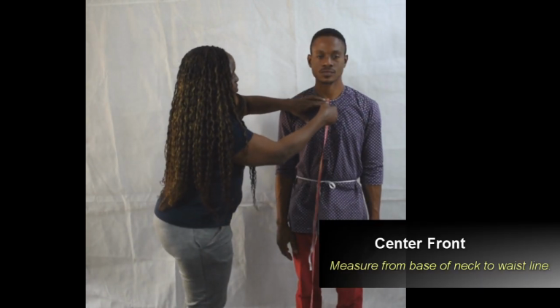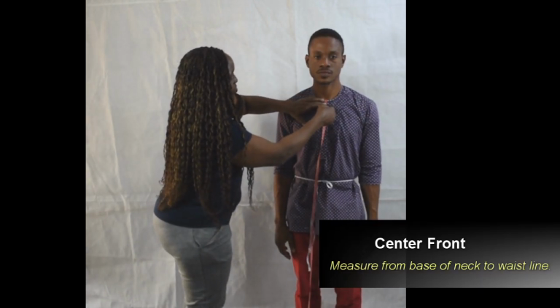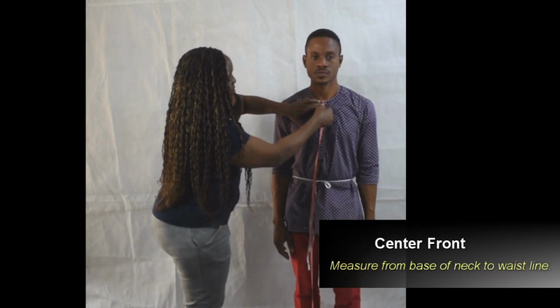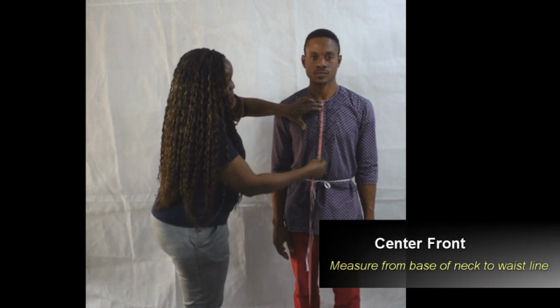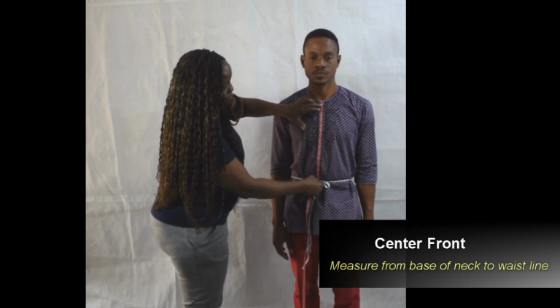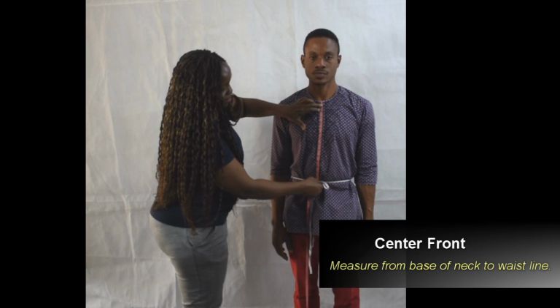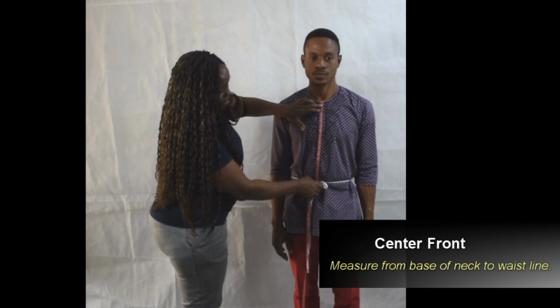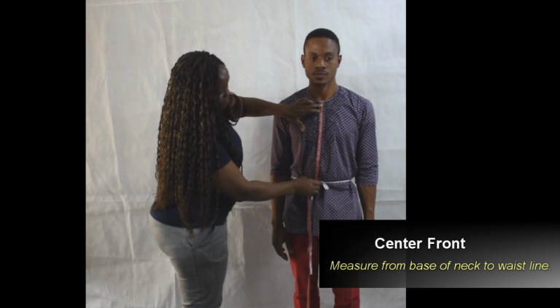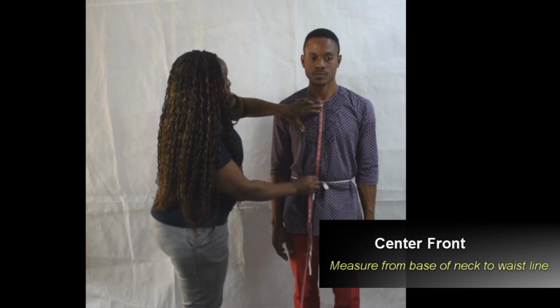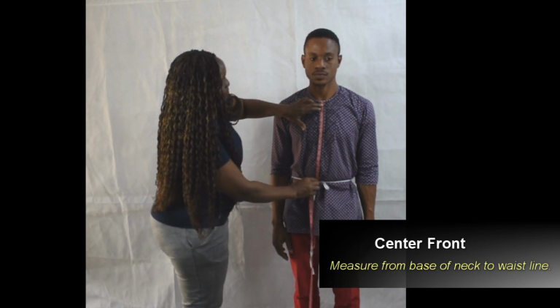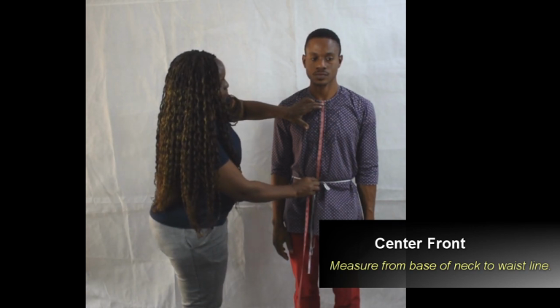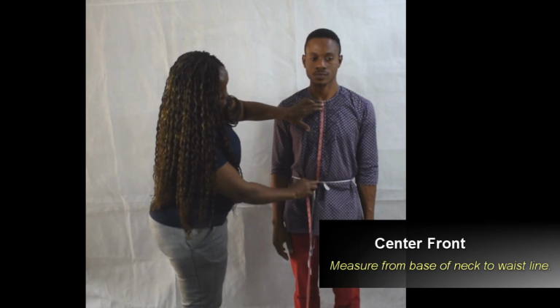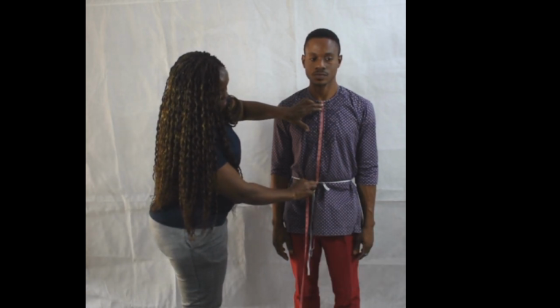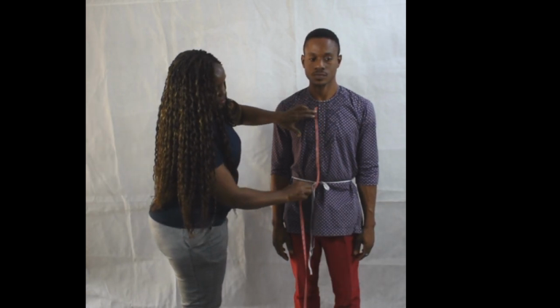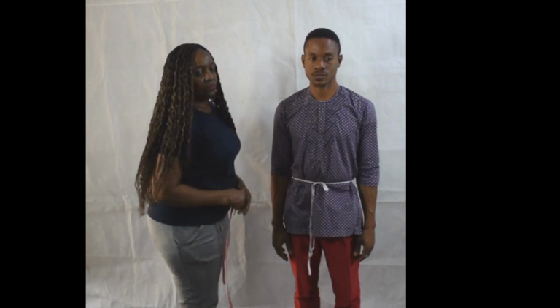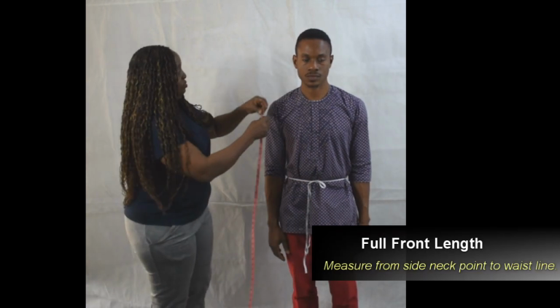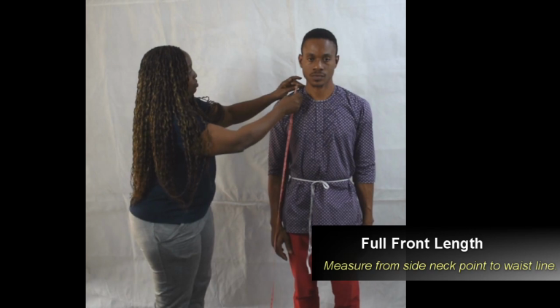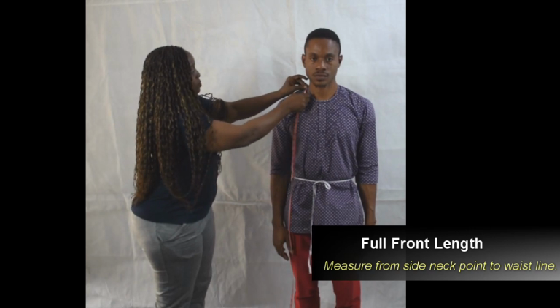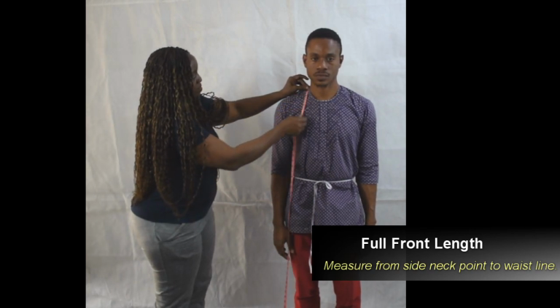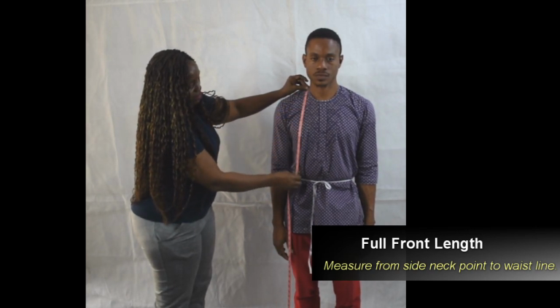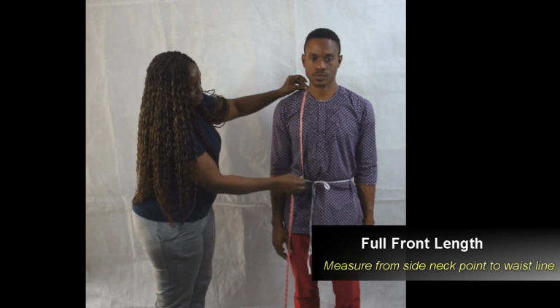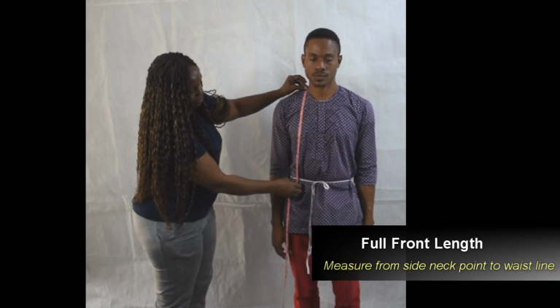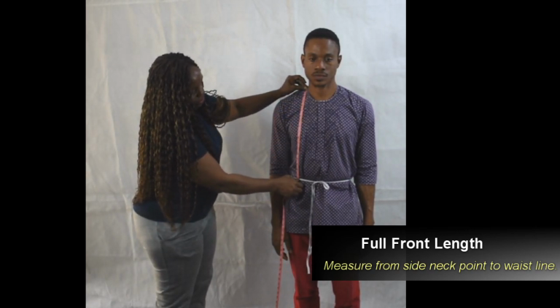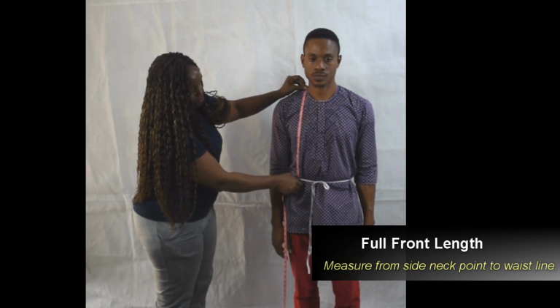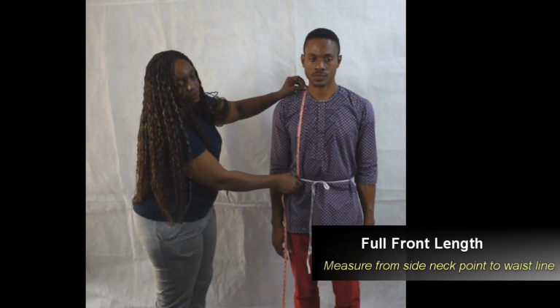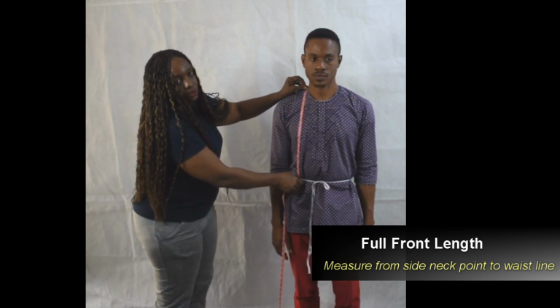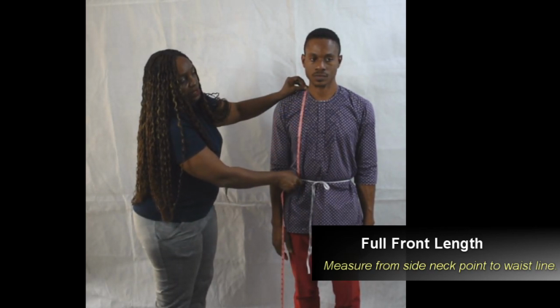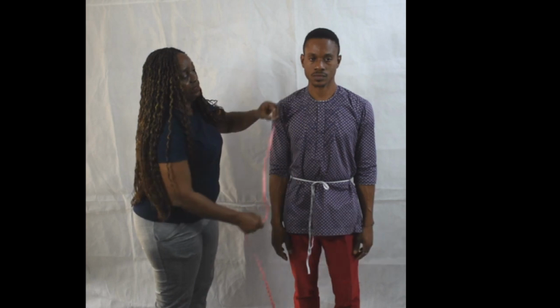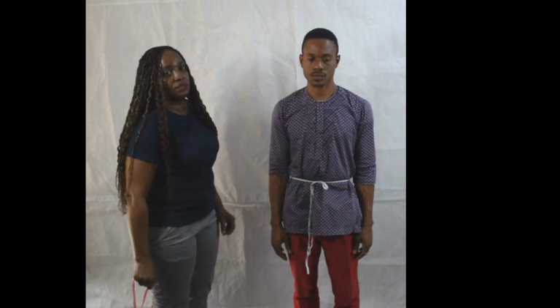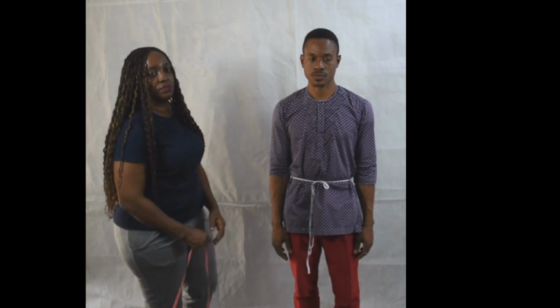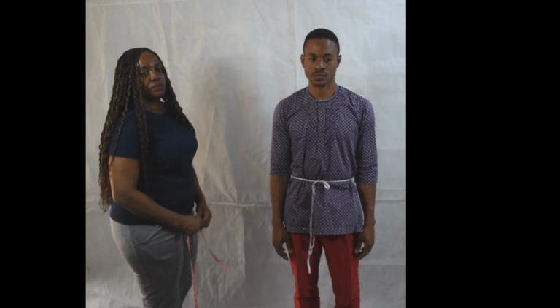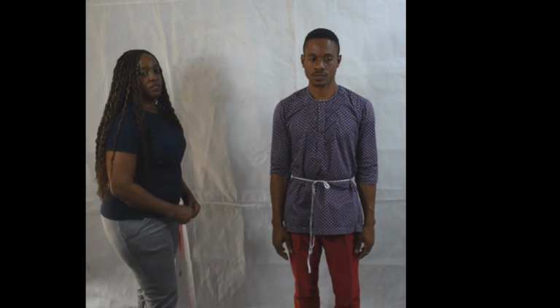Measure the center front neckline from the hollow of the neck to the cord on the waist. We are using the cord on the waist to locate all measurements that start or end at the waist. Now measure the full front length from neck point to the cord on the waist.